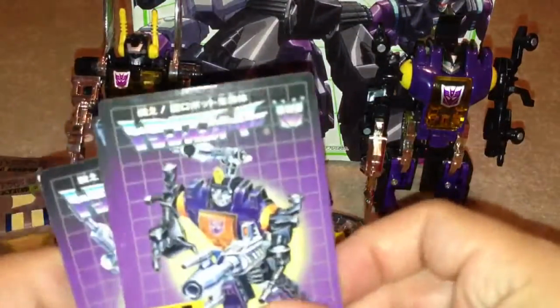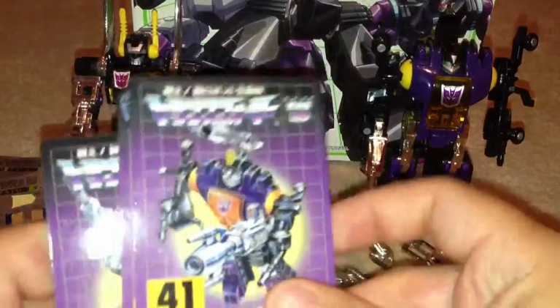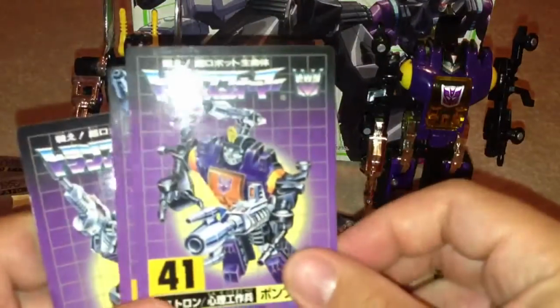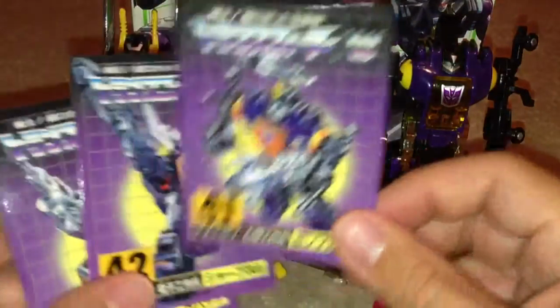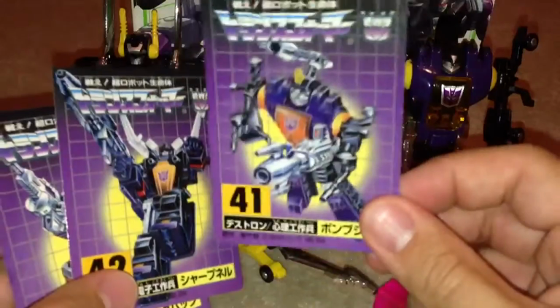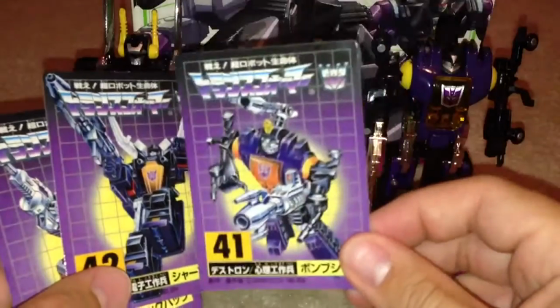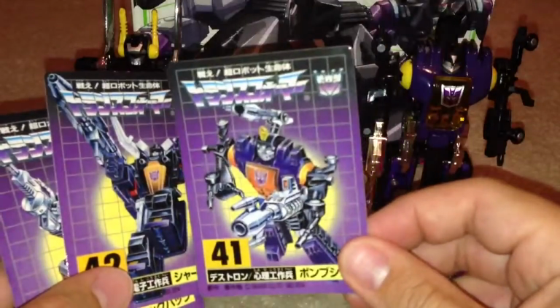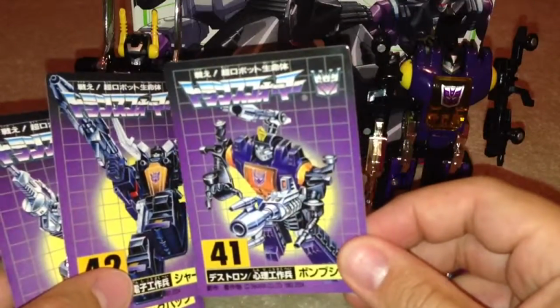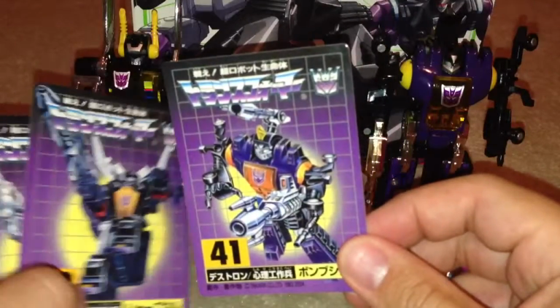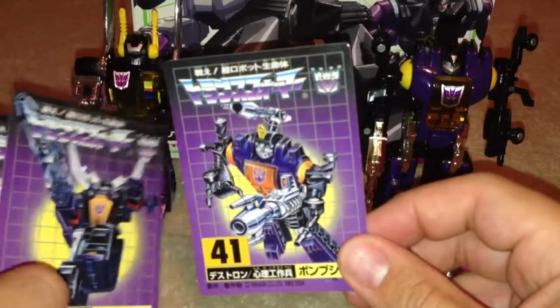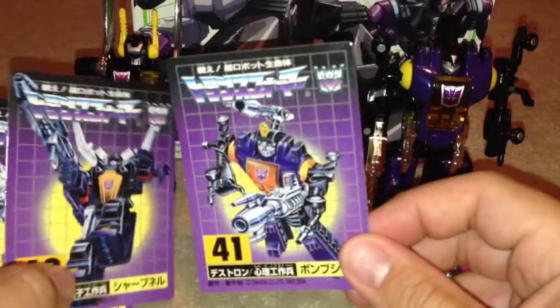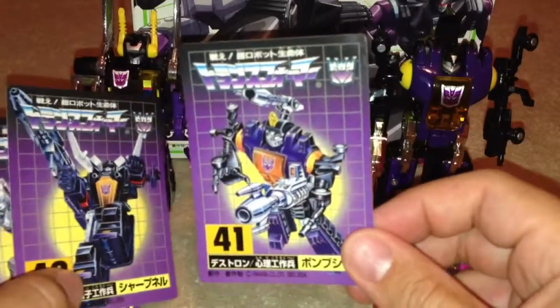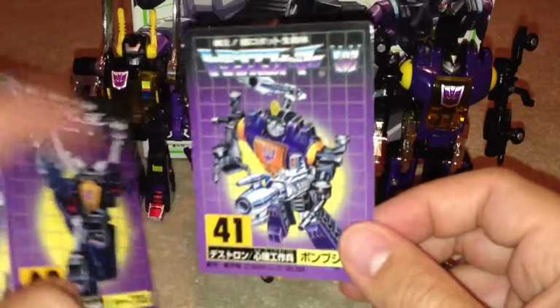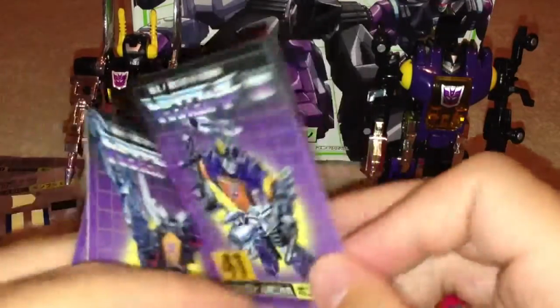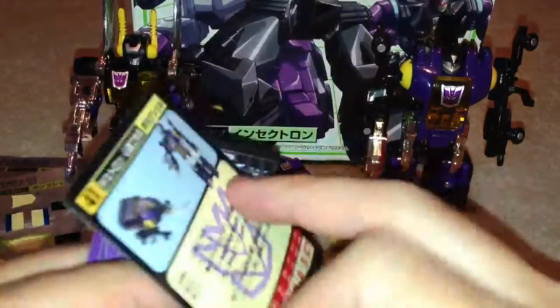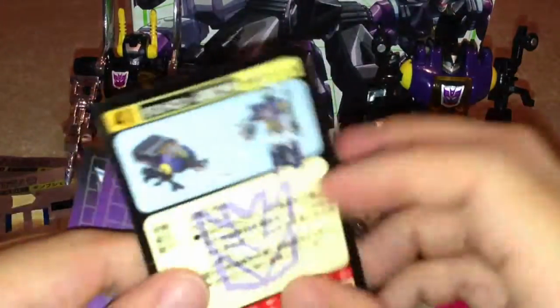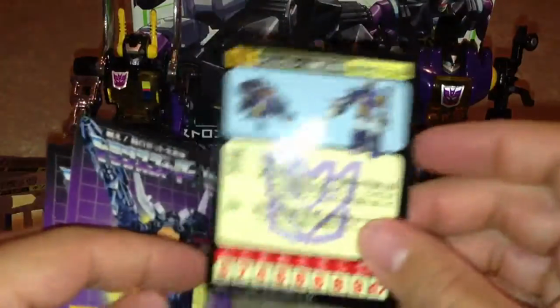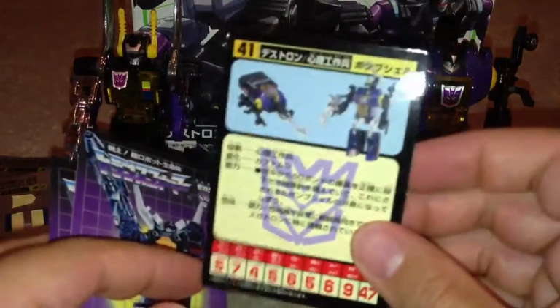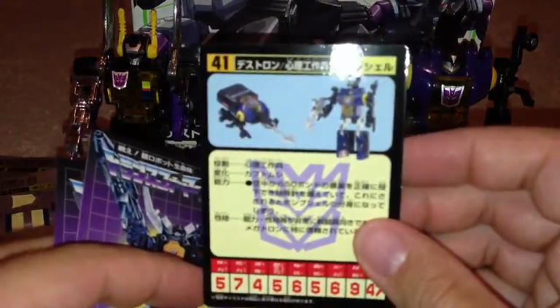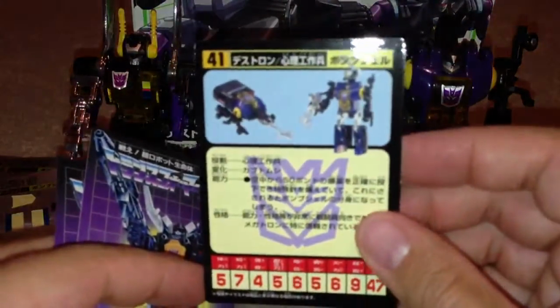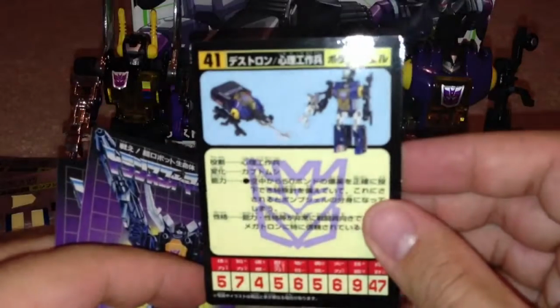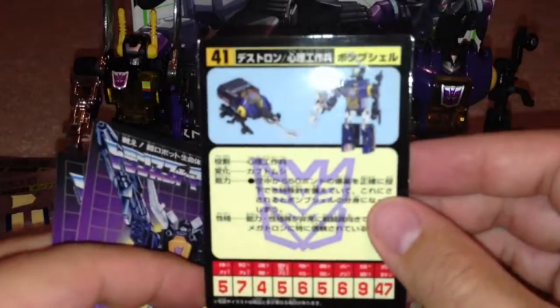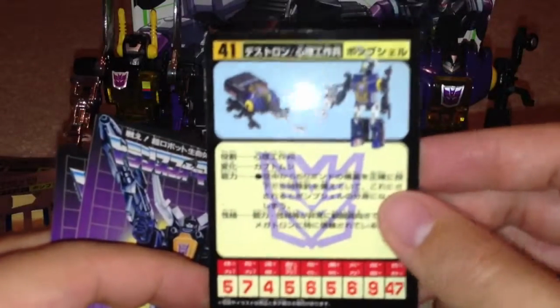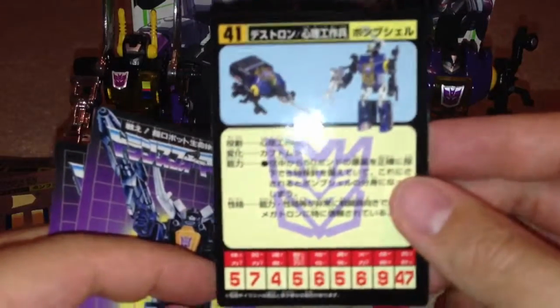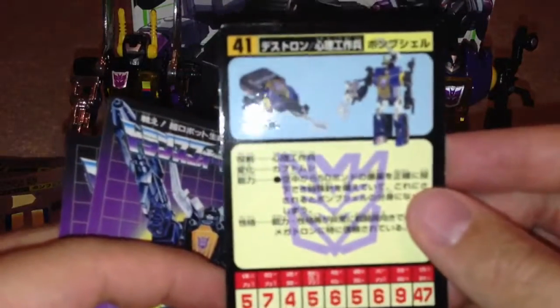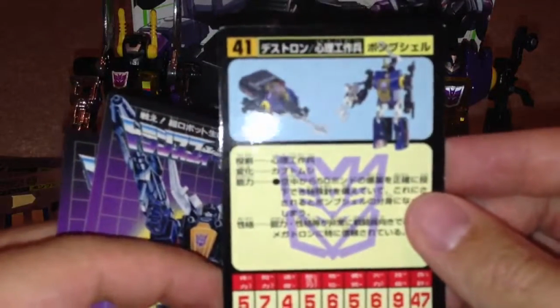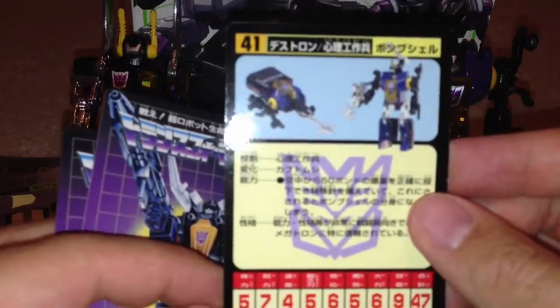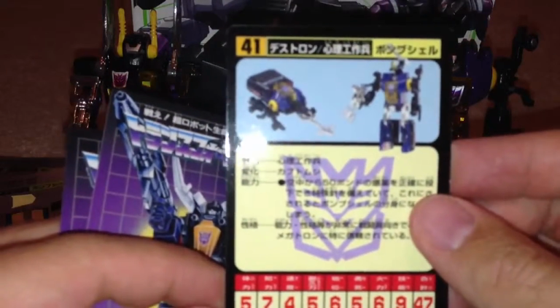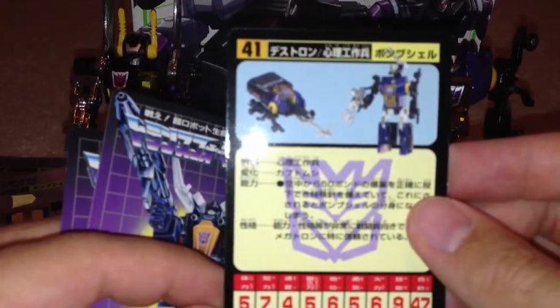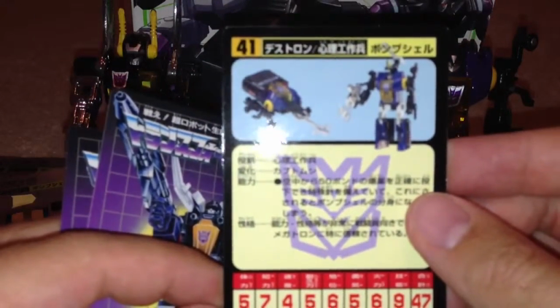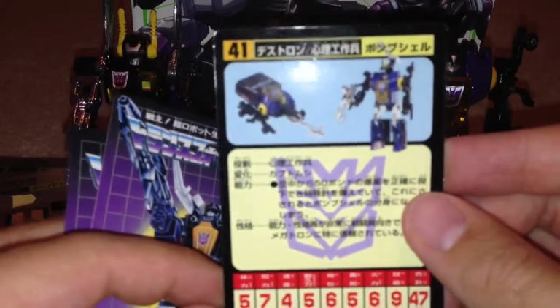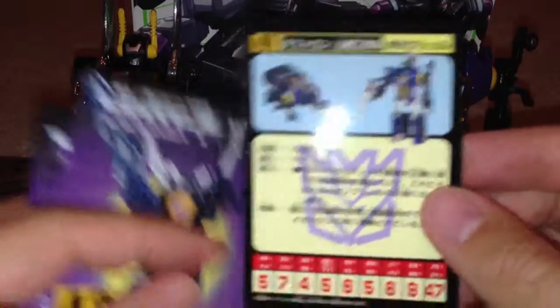It comes with these cards. Obviously I can't read them because they're in Japanese, but I've got the tech specs that are on there as well.